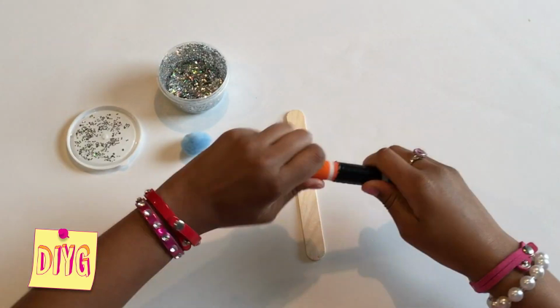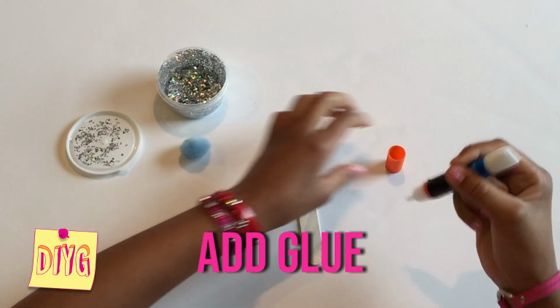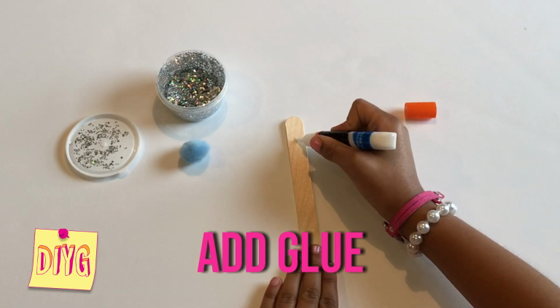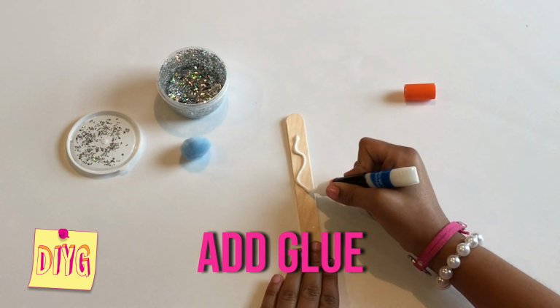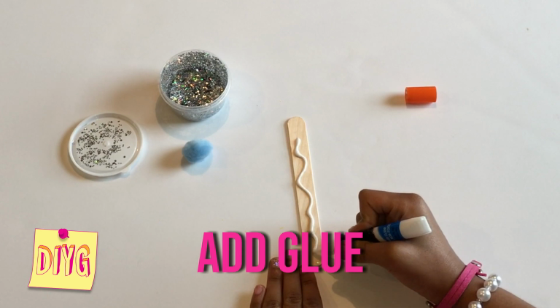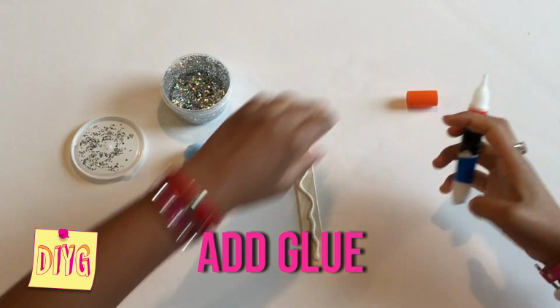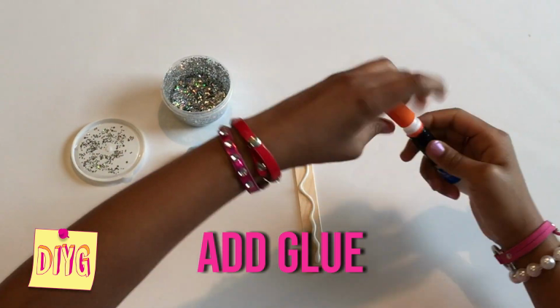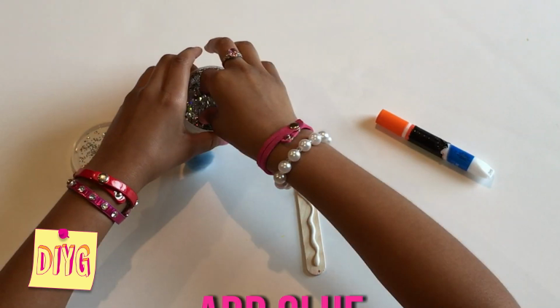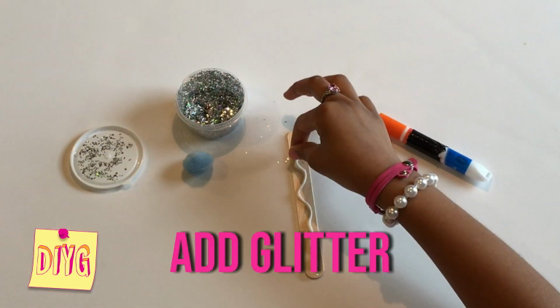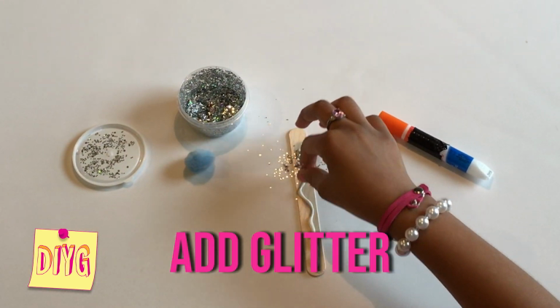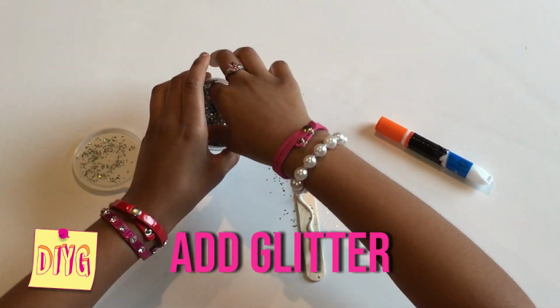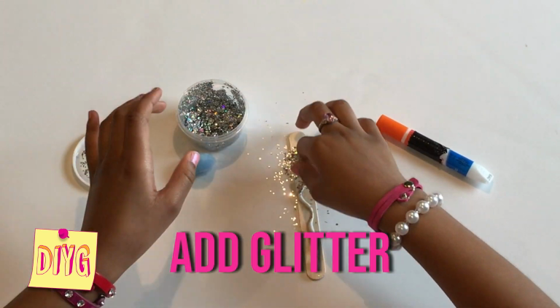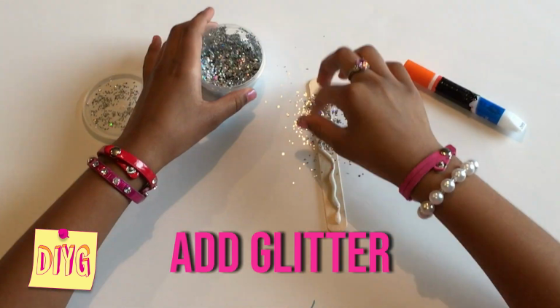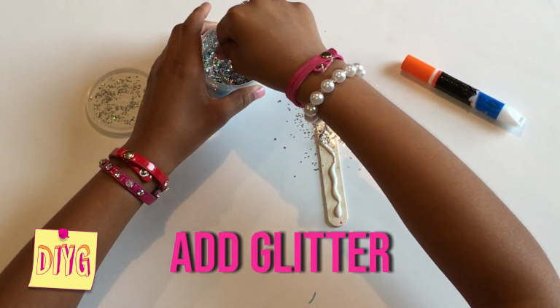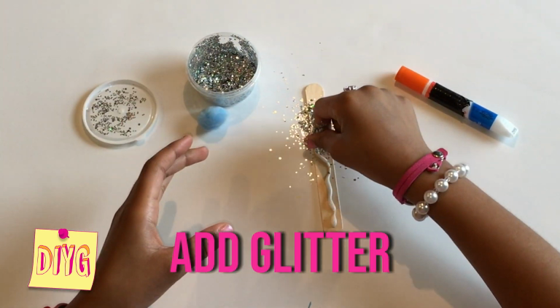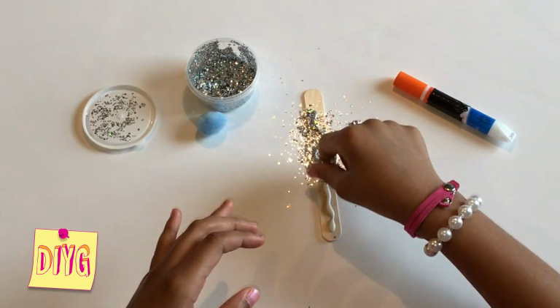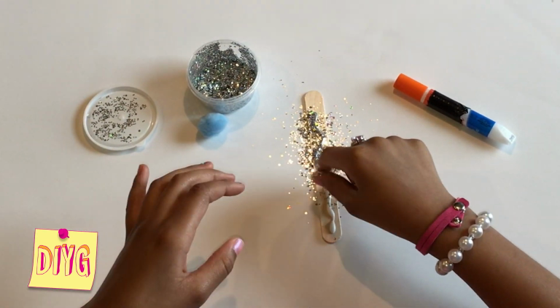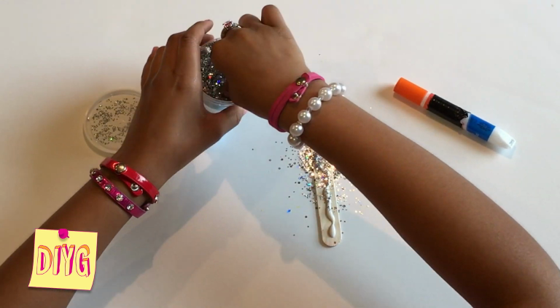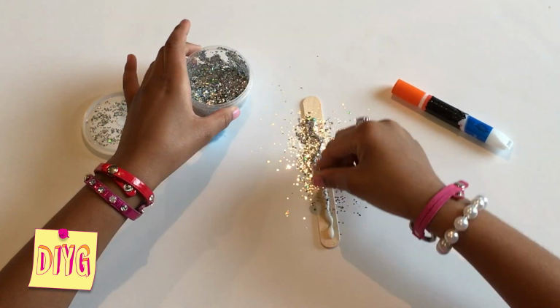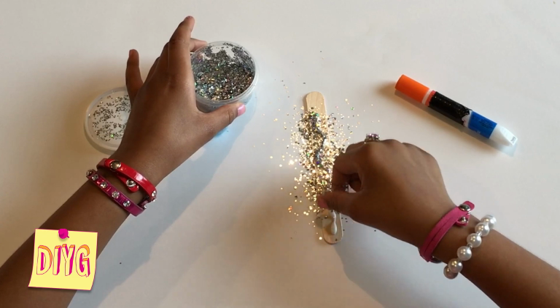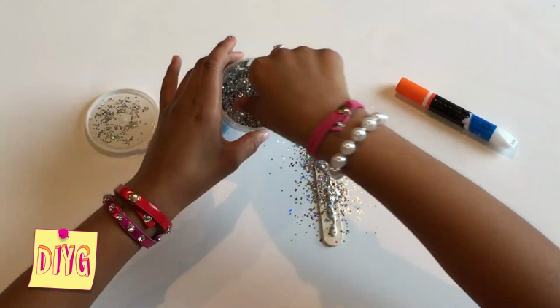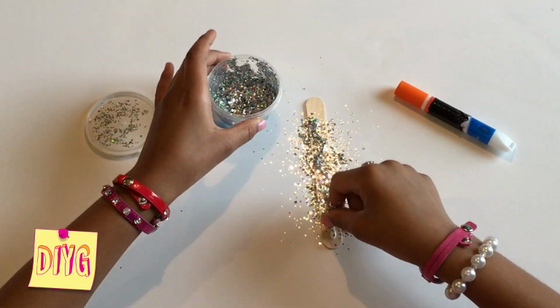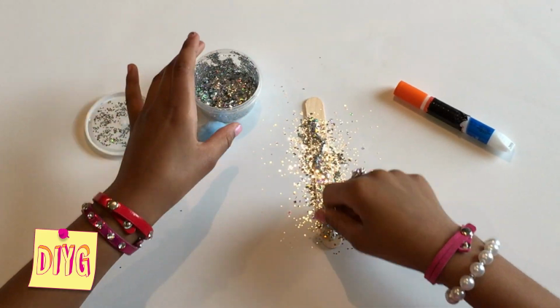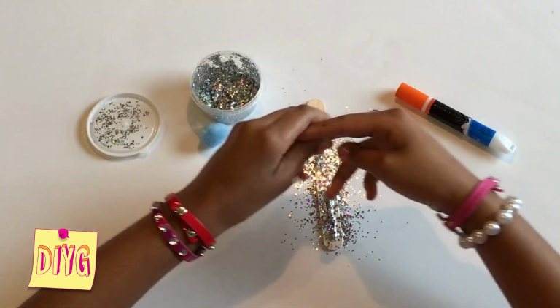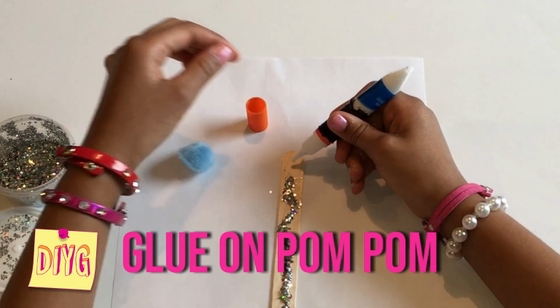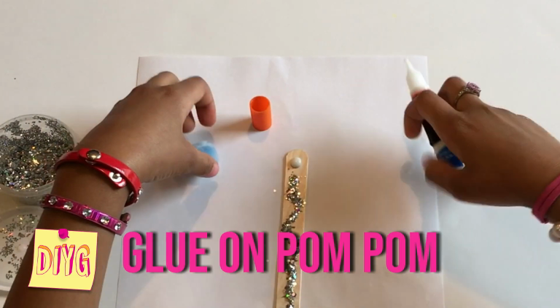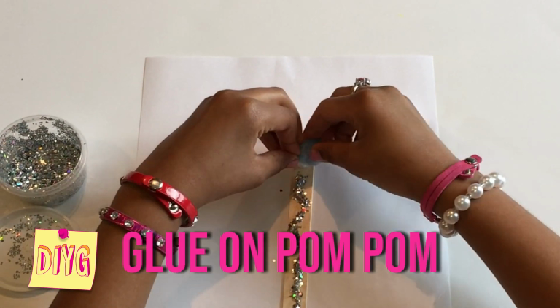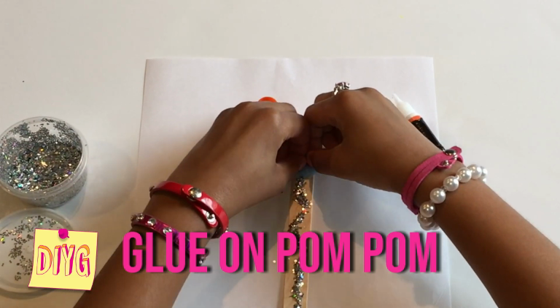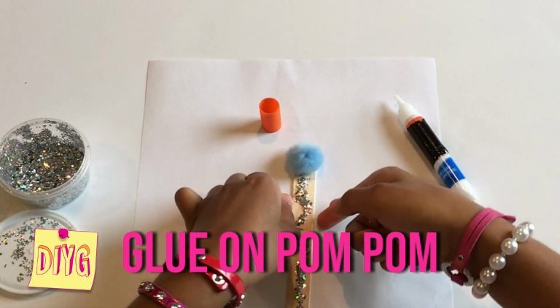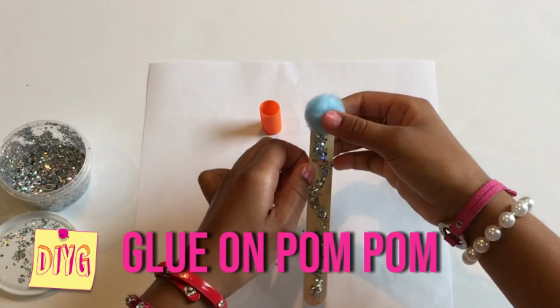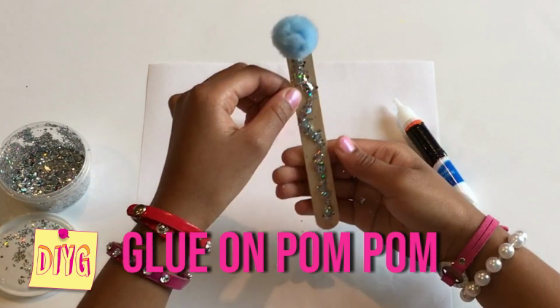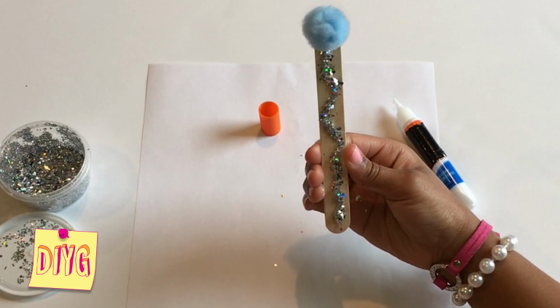Make sure you don't glue your hands down. Then you're going to need some awesome, beautiful glitter. So now I'm going to stick on my pom-poms.